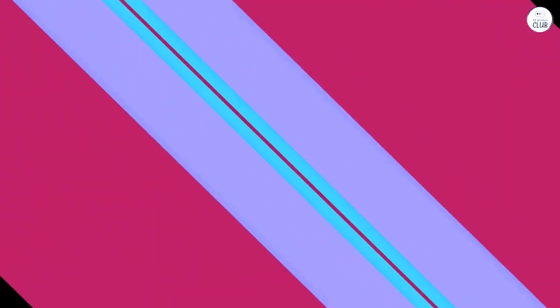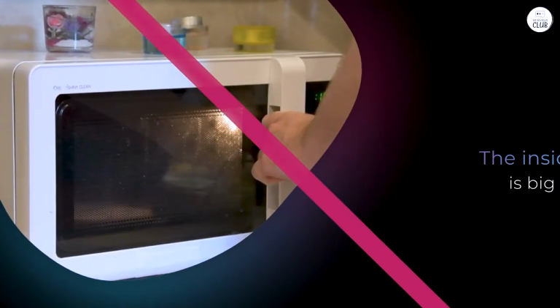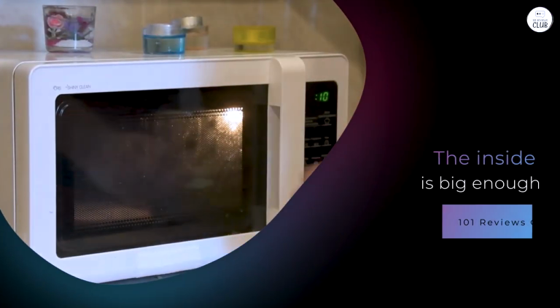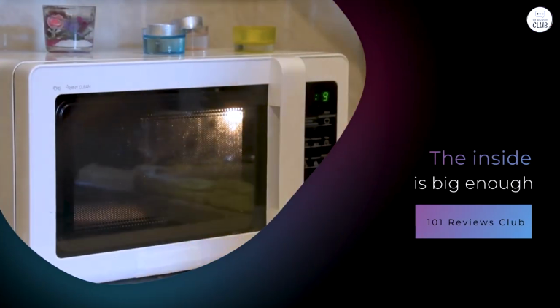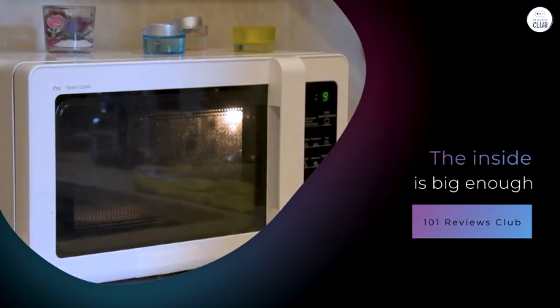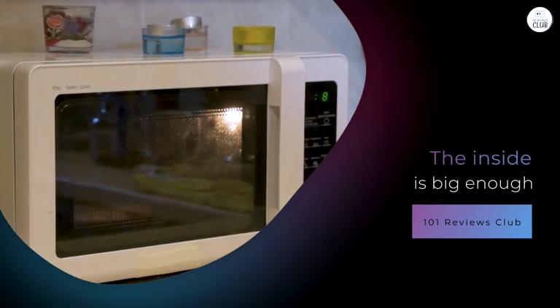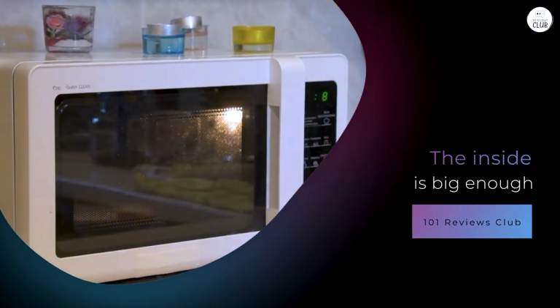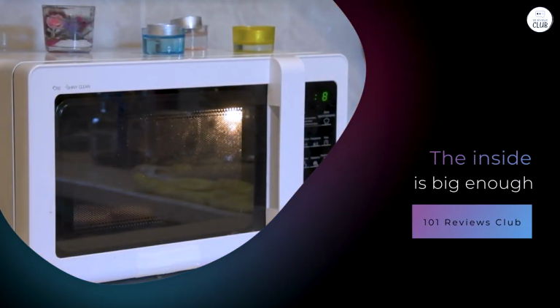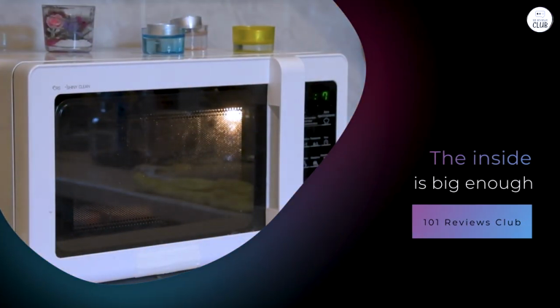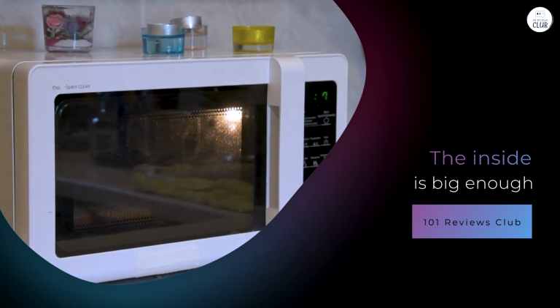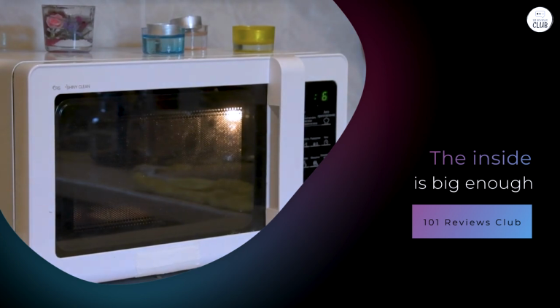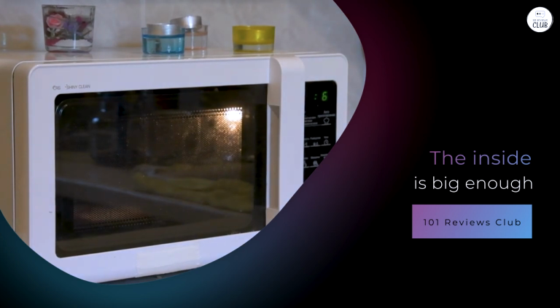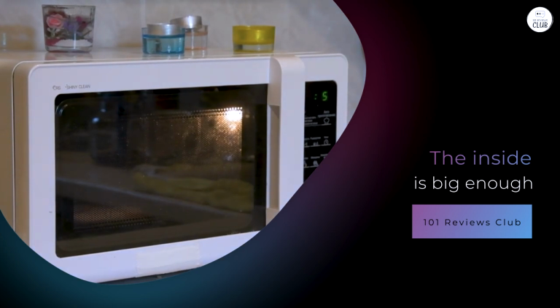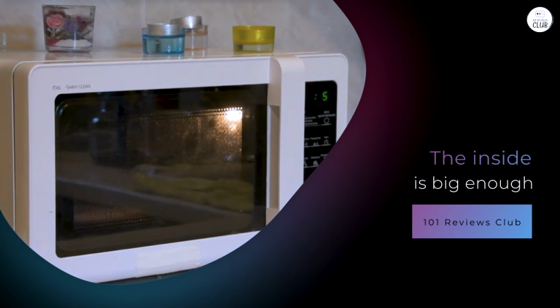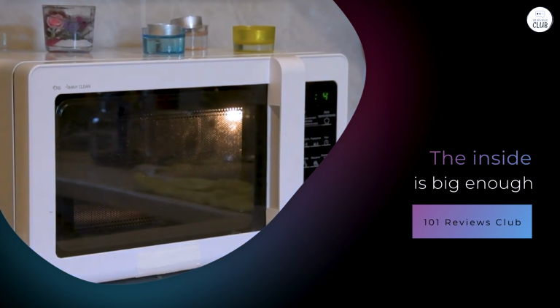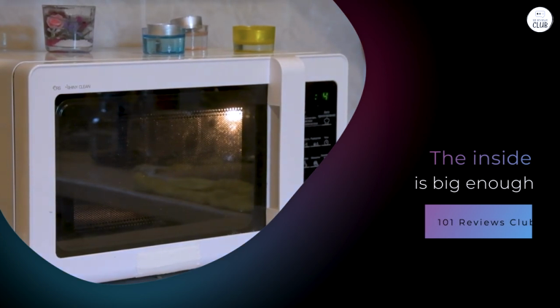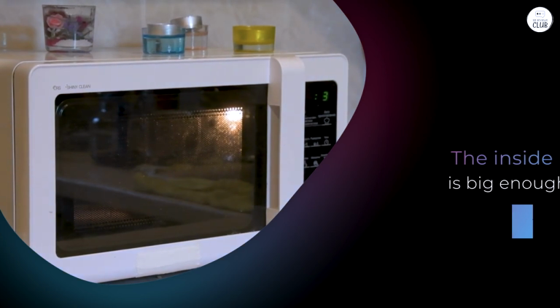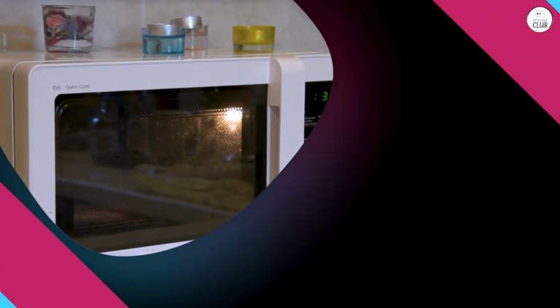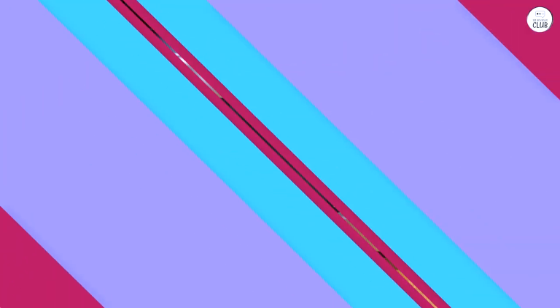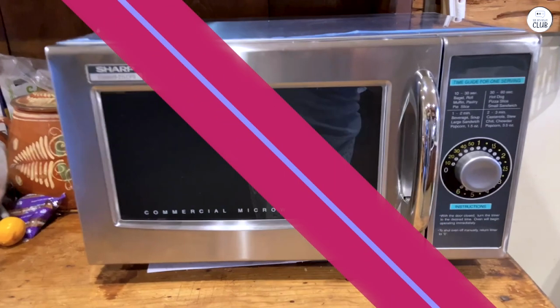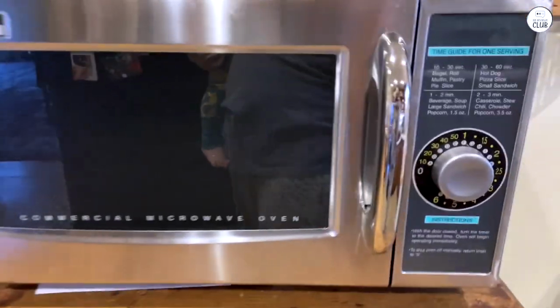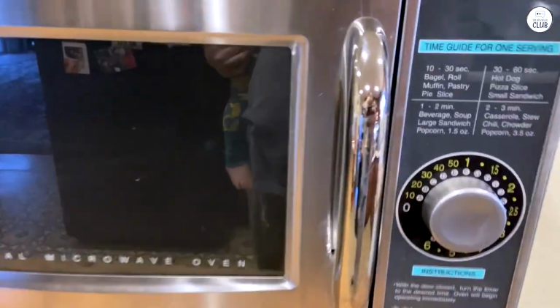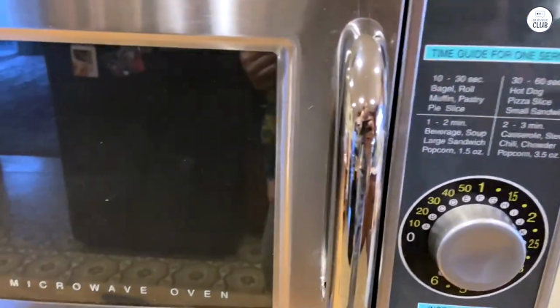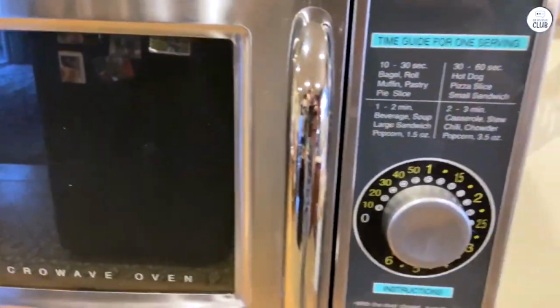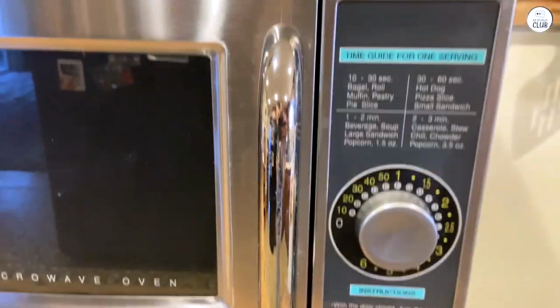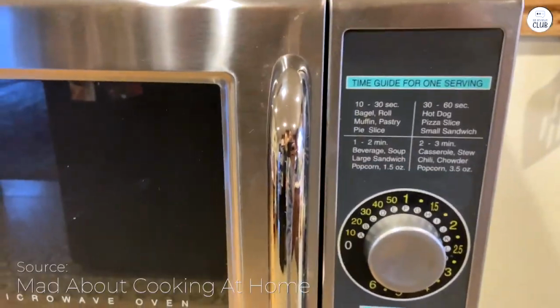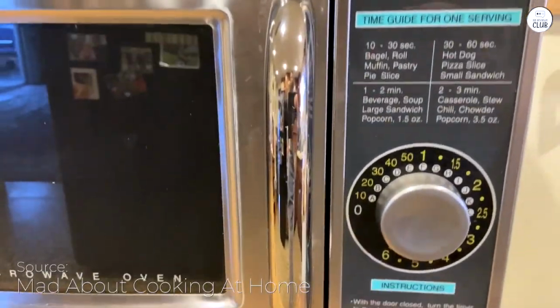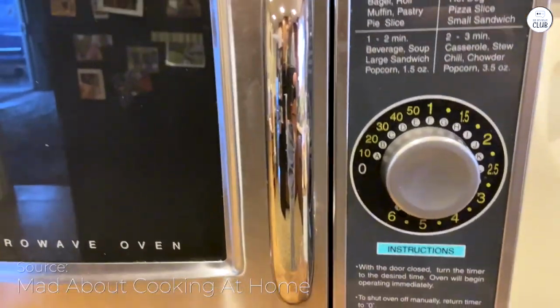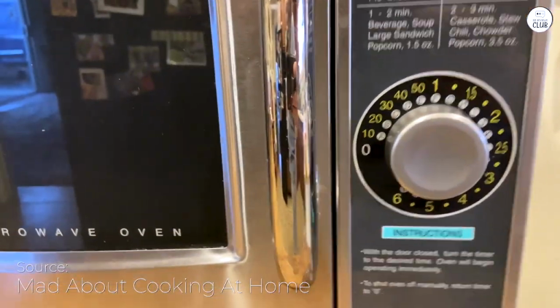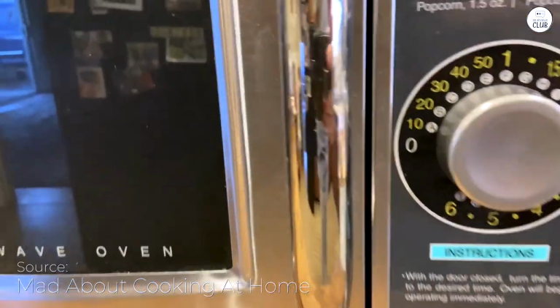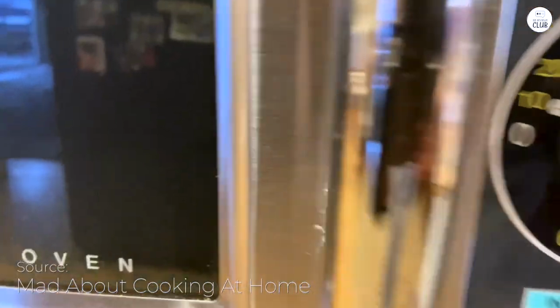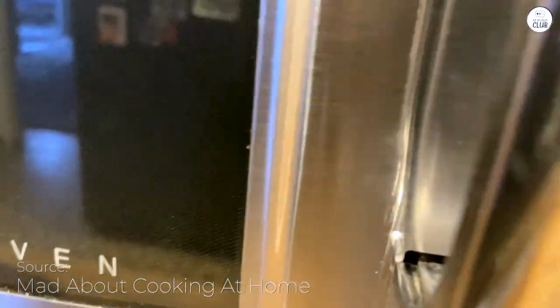The inside is big enough to fit most of what I need. I've put in a large platter and some pre-packaged meals, and there's plenty of room. It even fits a half-size pan, which I wasn't expecting. It's a good size for a commercial microwave, but not too bulky.